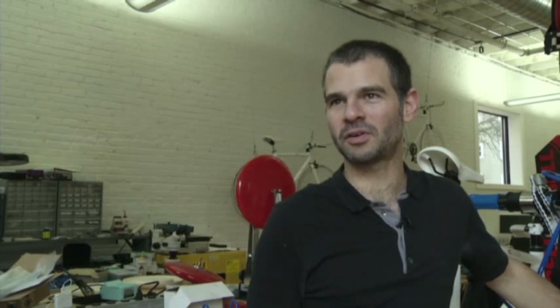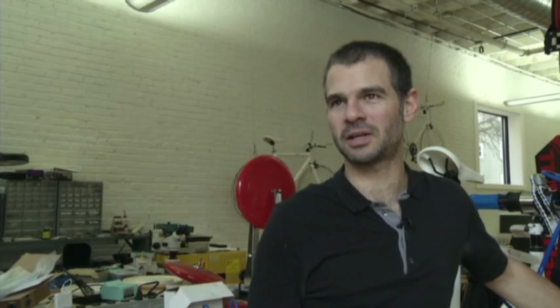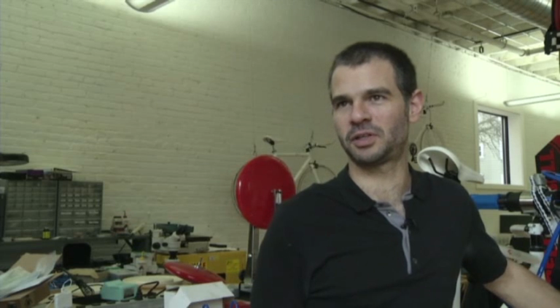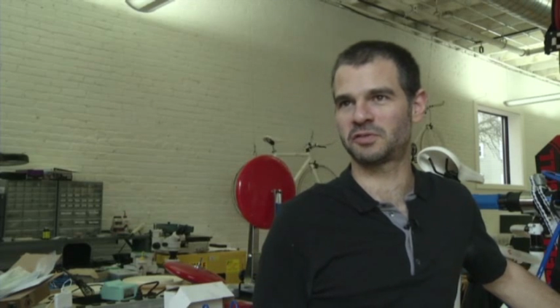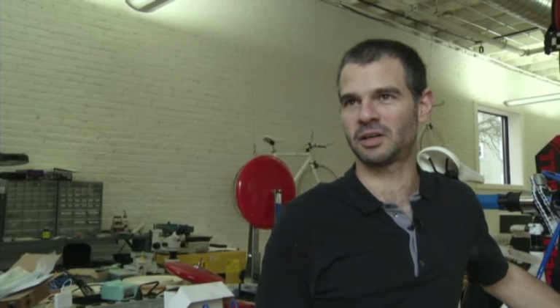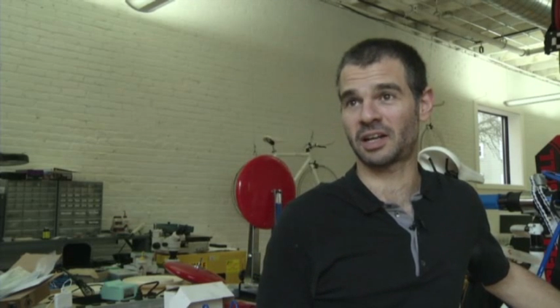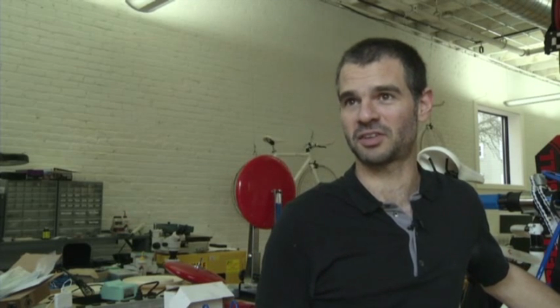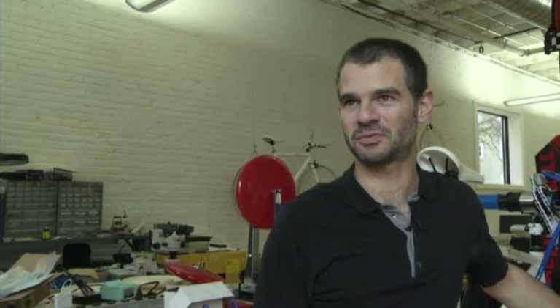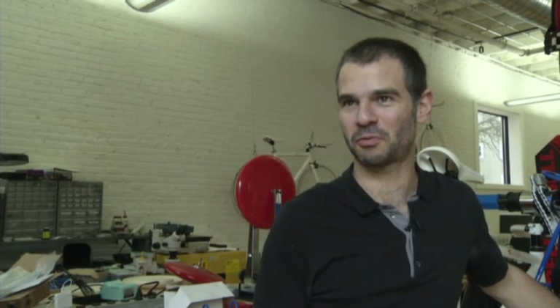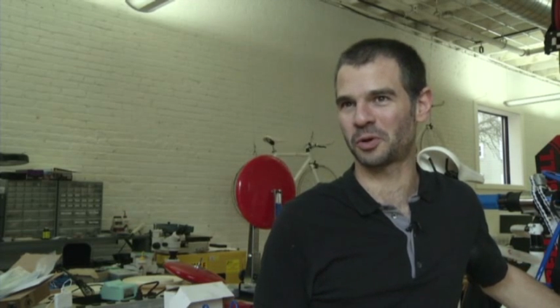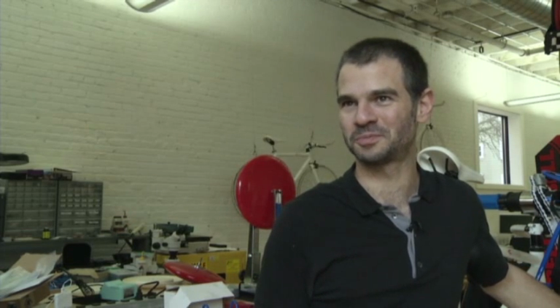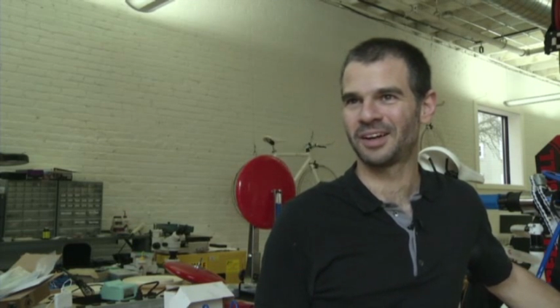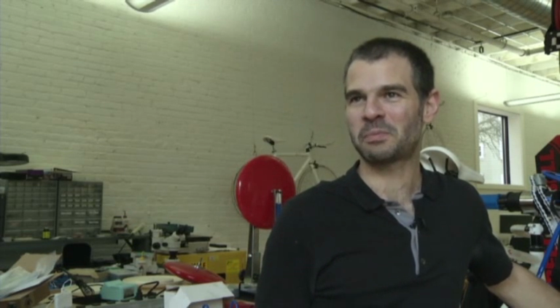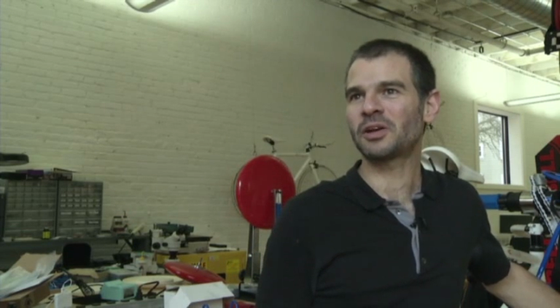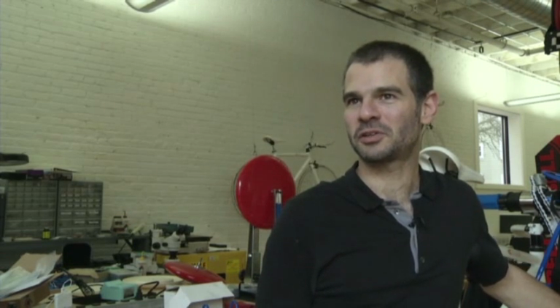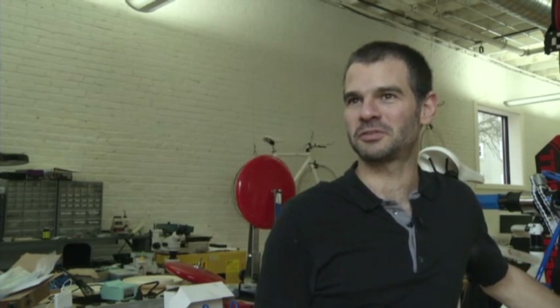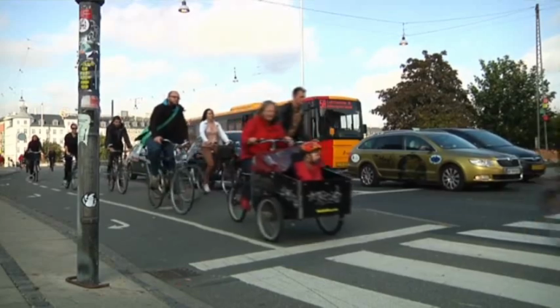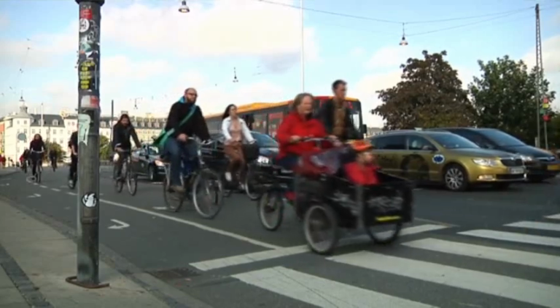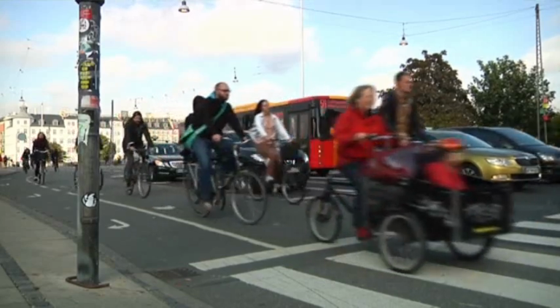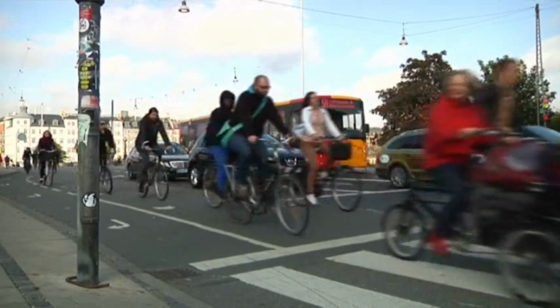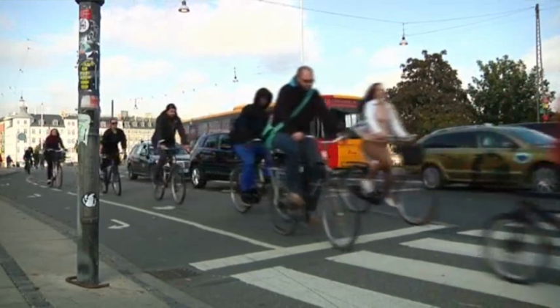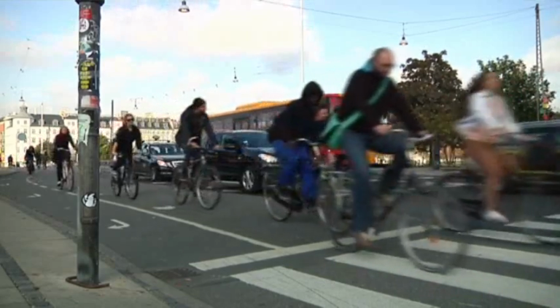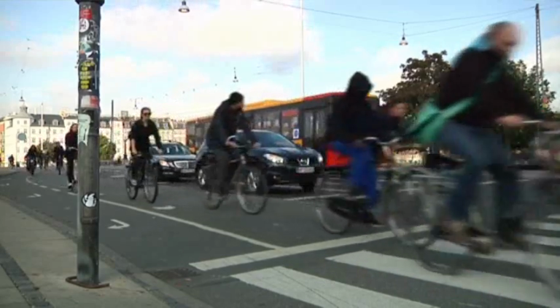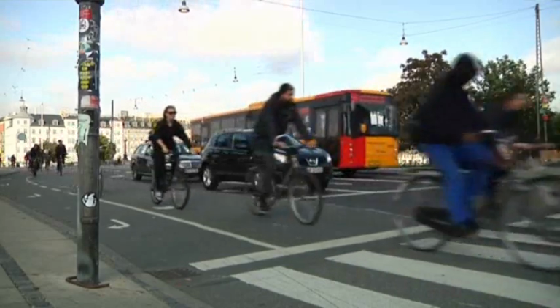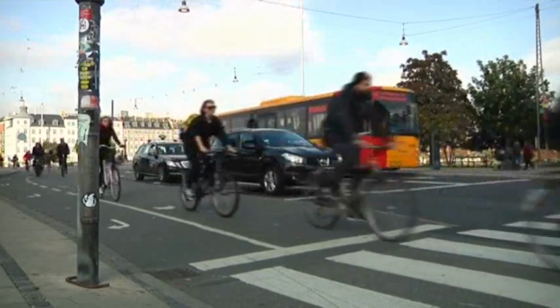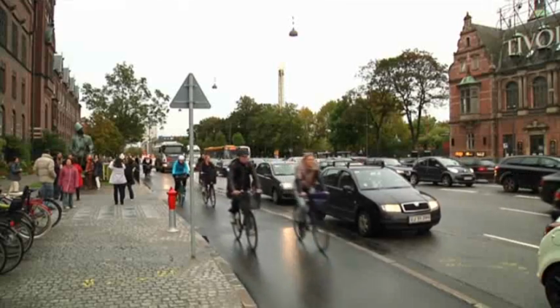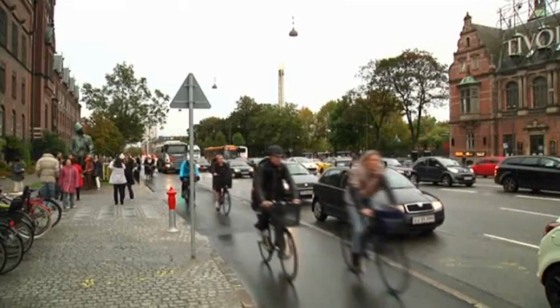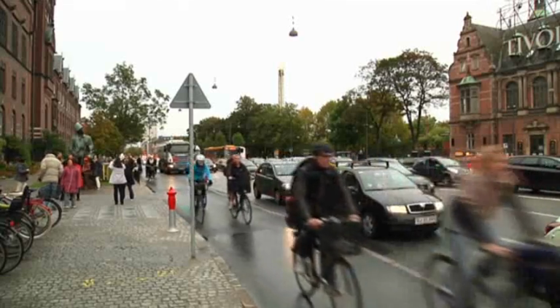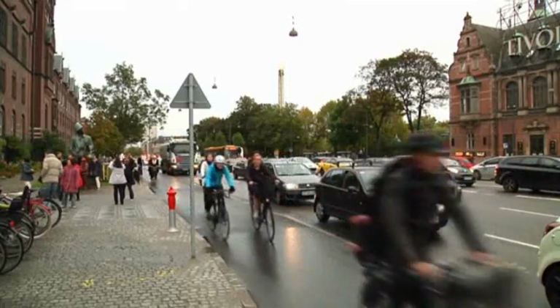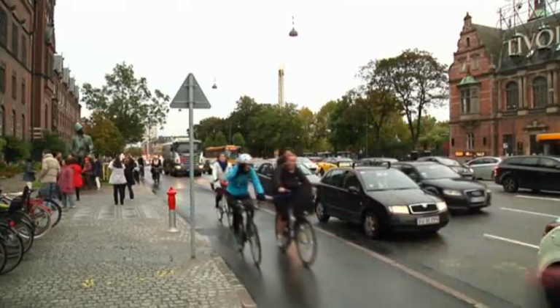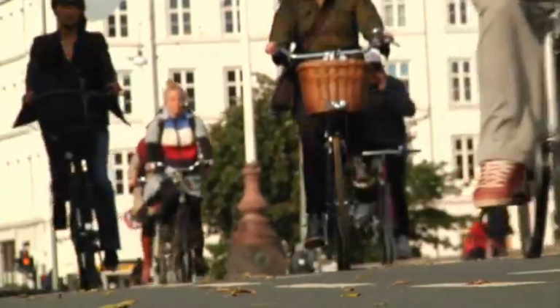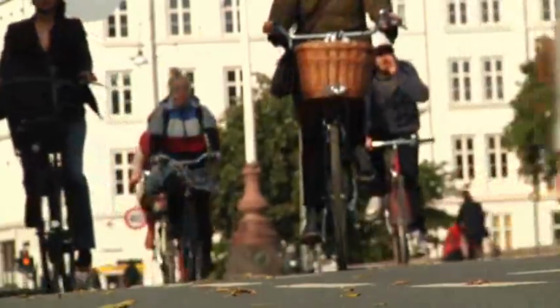Over the past few years, we've seen a cycling renaissance throughout the world. People are looking for alternatives. According to the U.S. Census Bureau, the number of bicycle commuters rose 60 percent between 2000 and 2010.